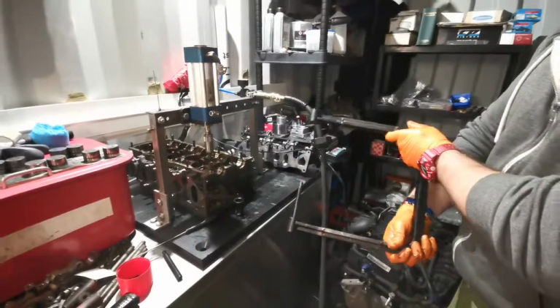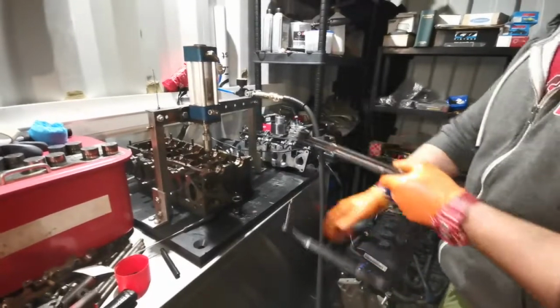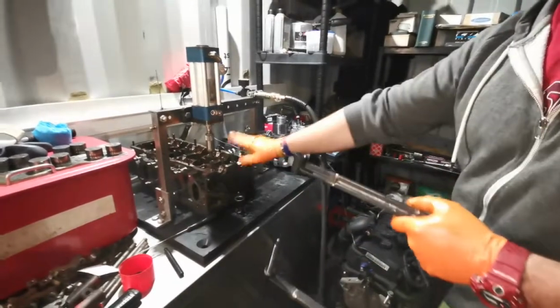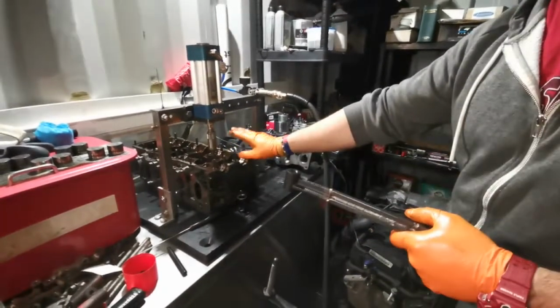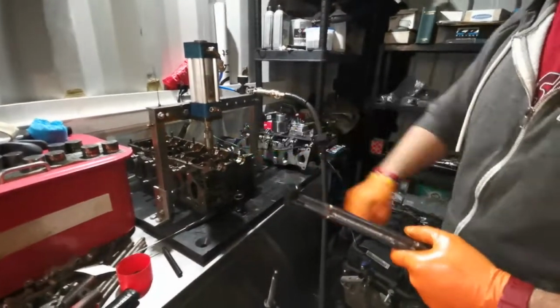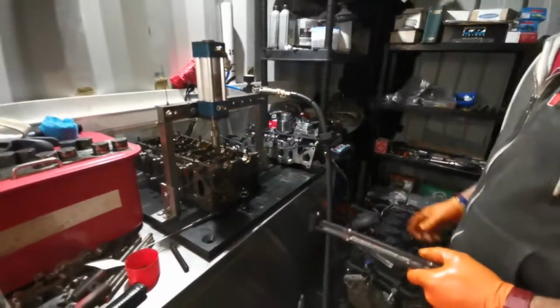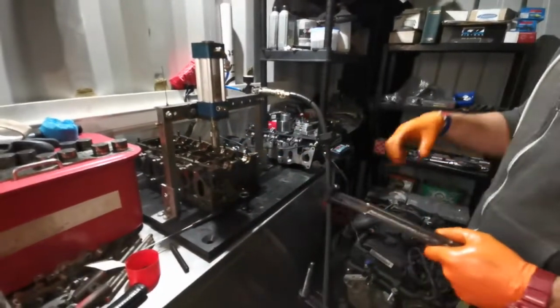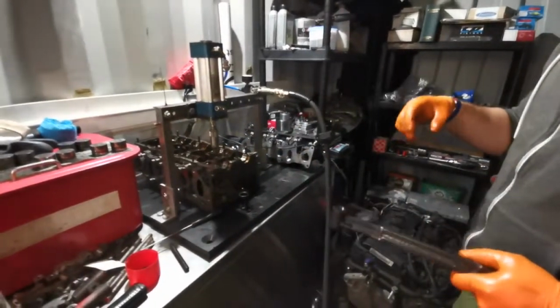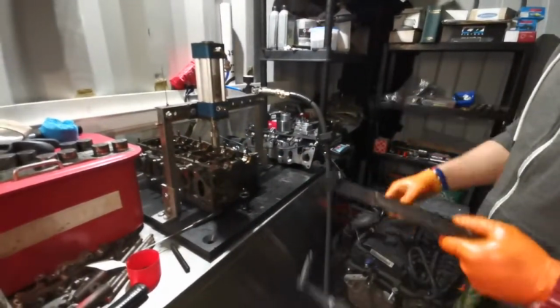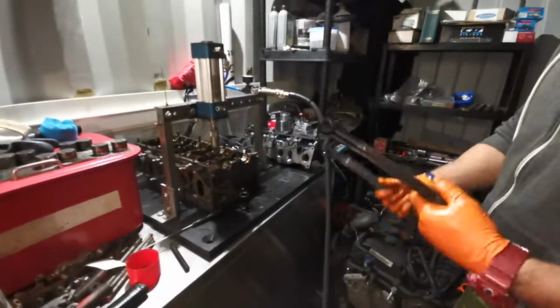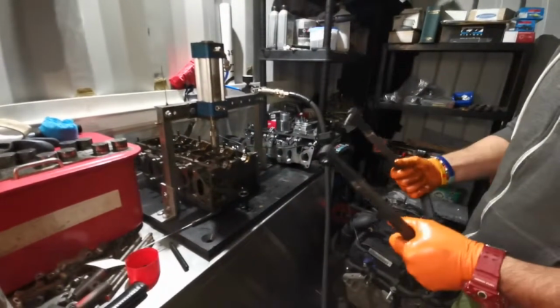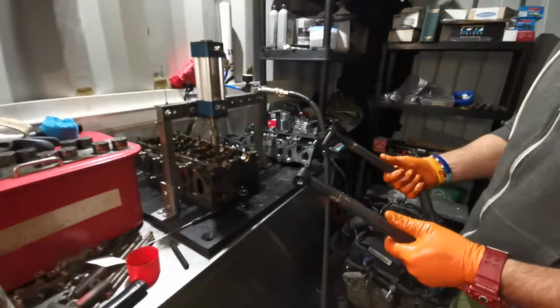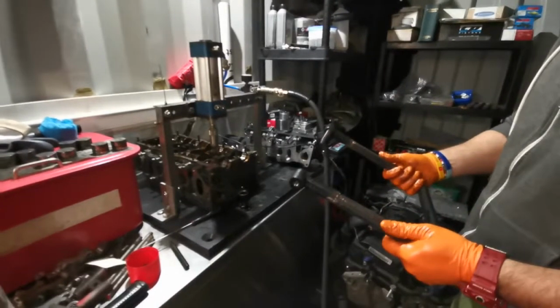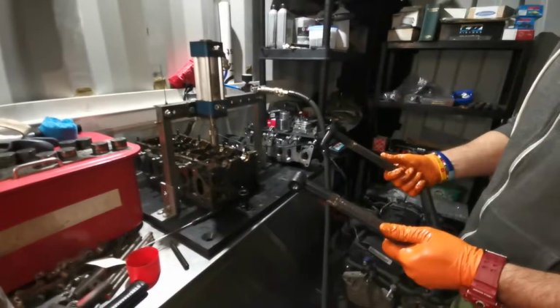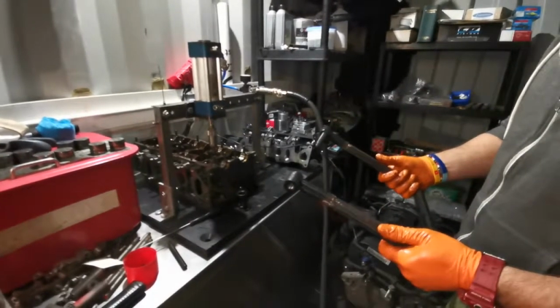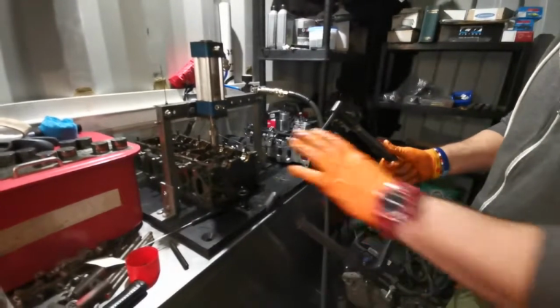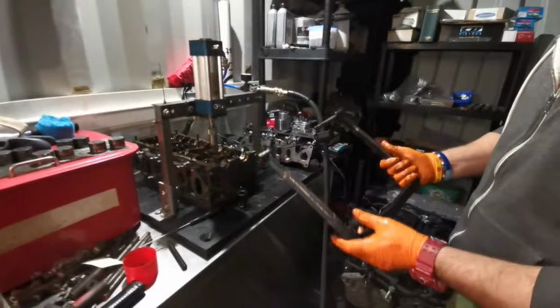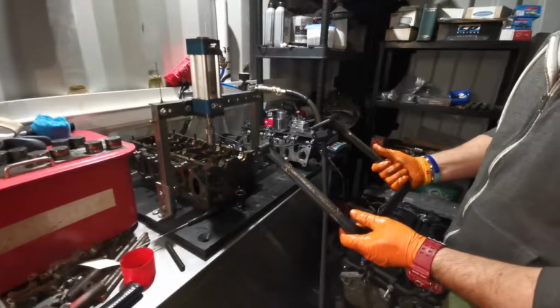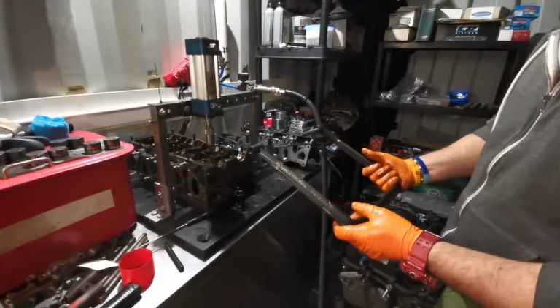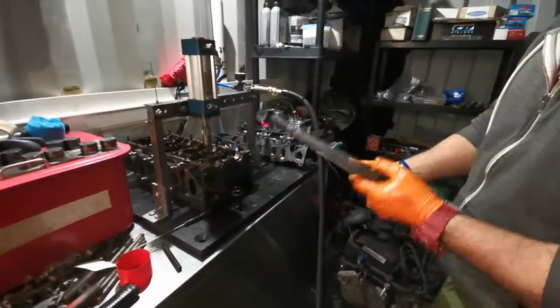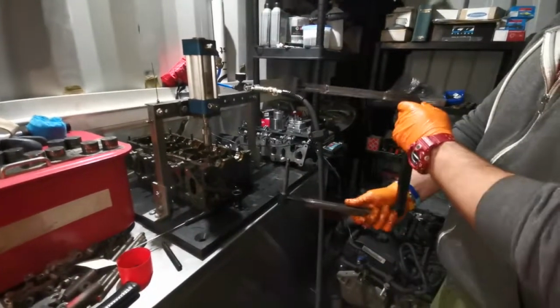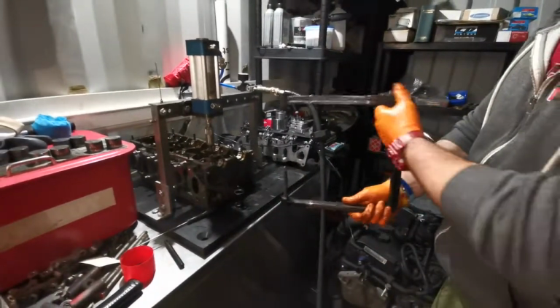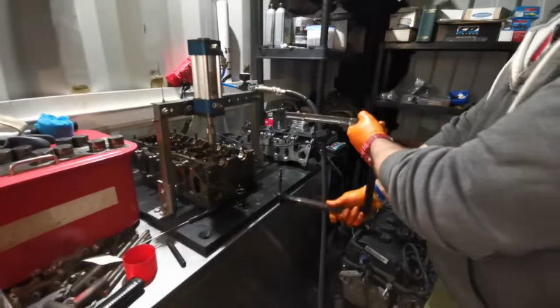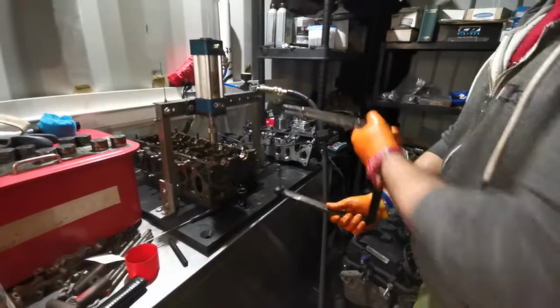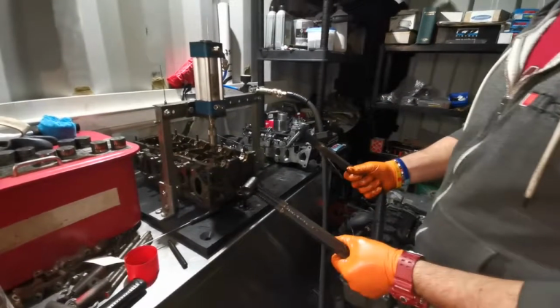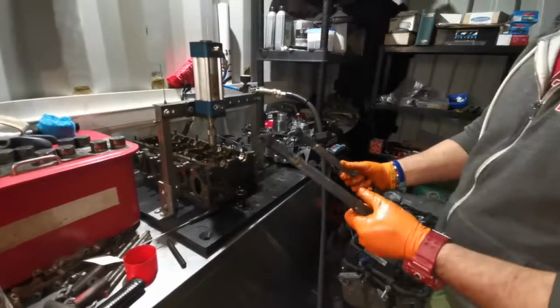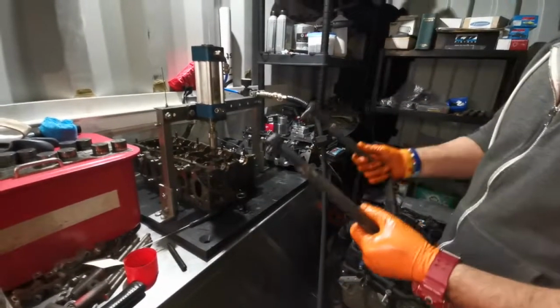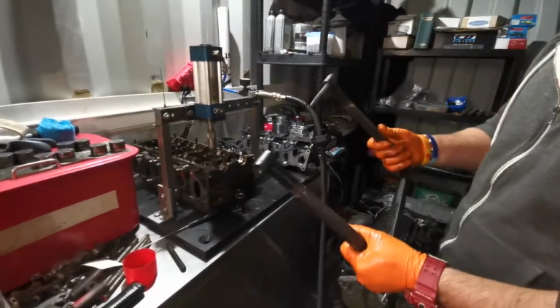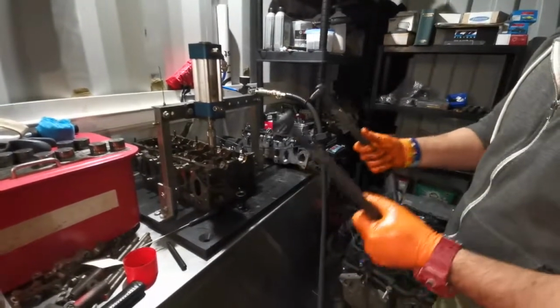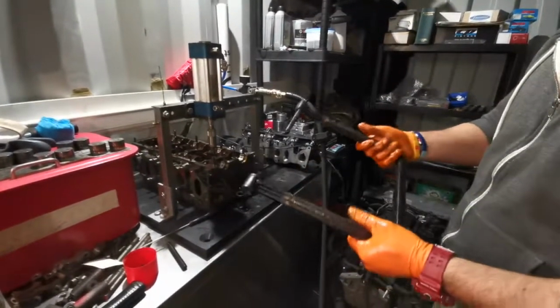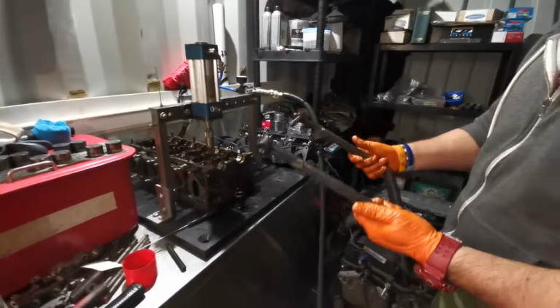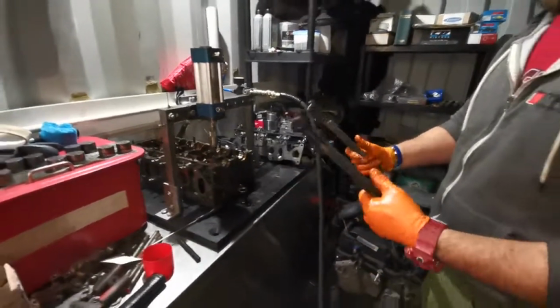You'll probably get away with this on the 12-valve ones, but when you start to get to the dizzy heights of four valves per cylinder, this extended compressor is certainly a must. You might get away with the two-valve-per-cylinder setup, but for four valves per cylinder, it's essential. So there we go.